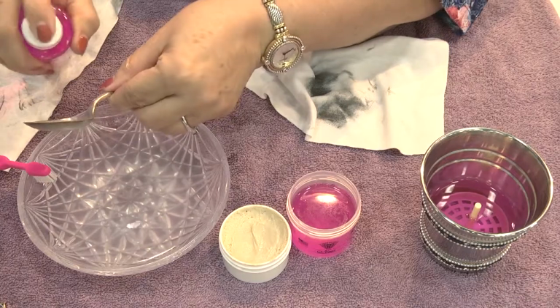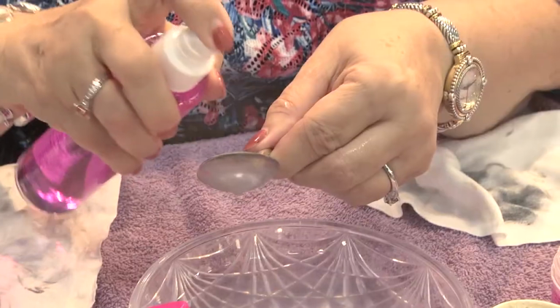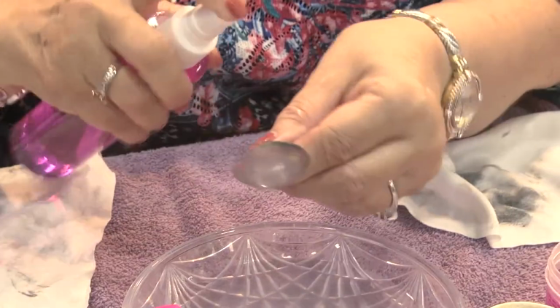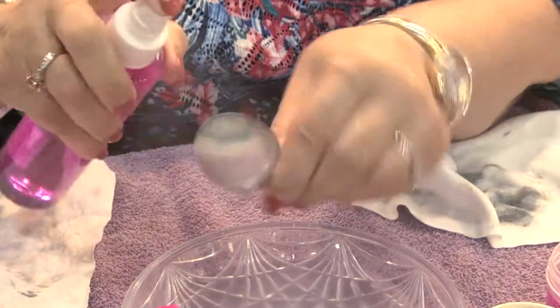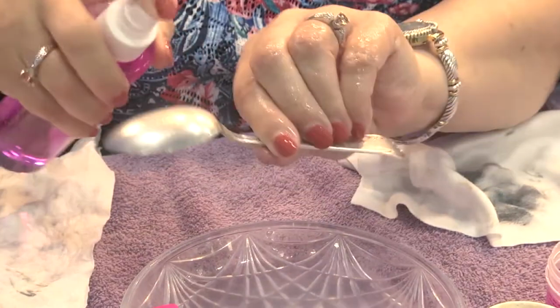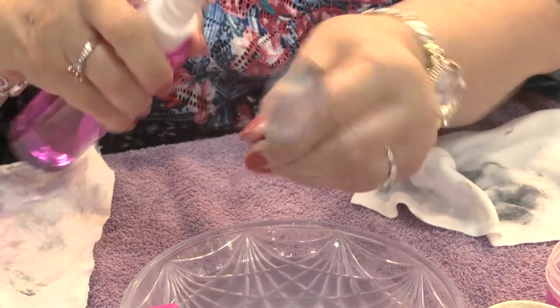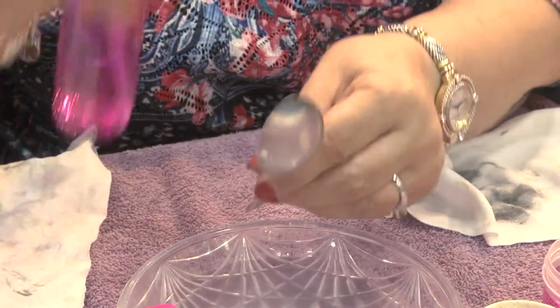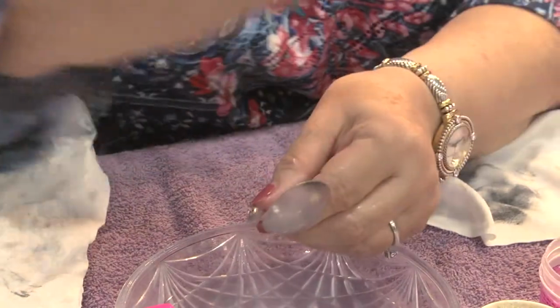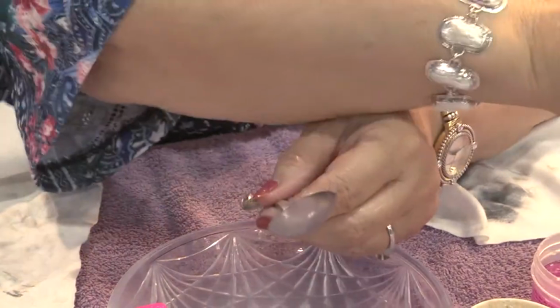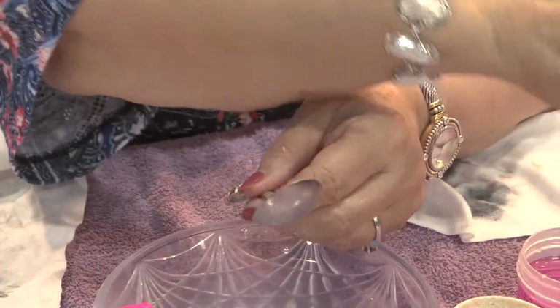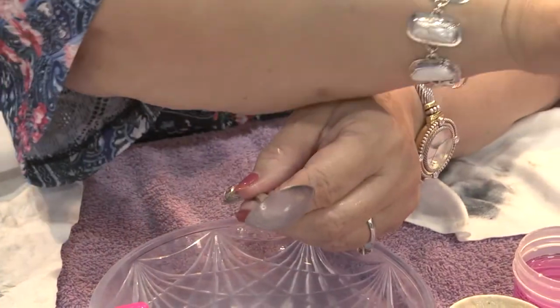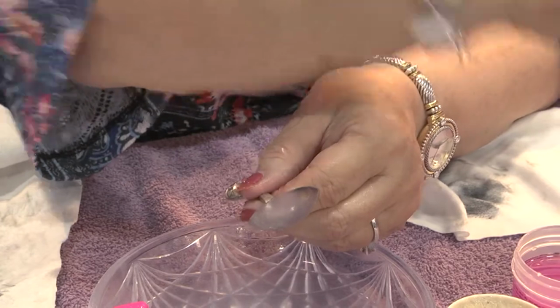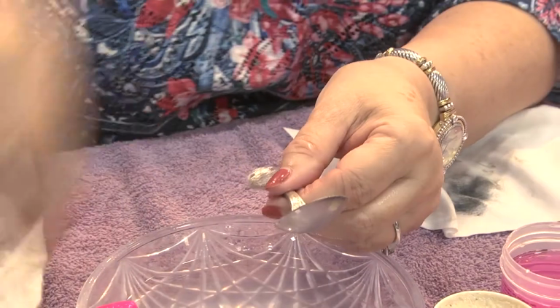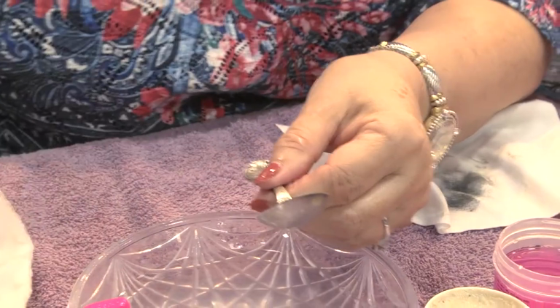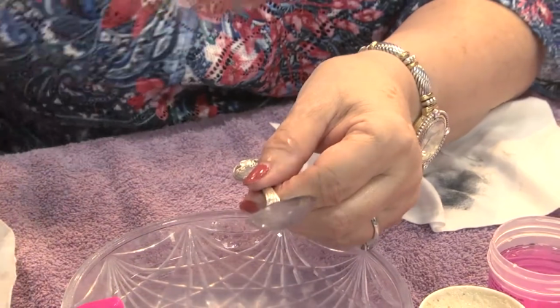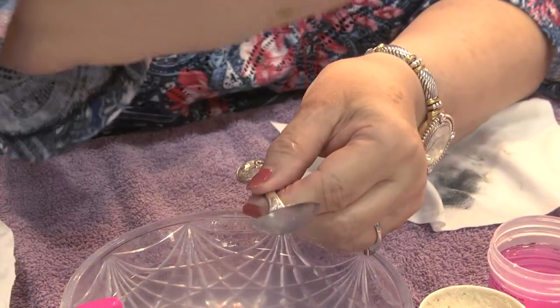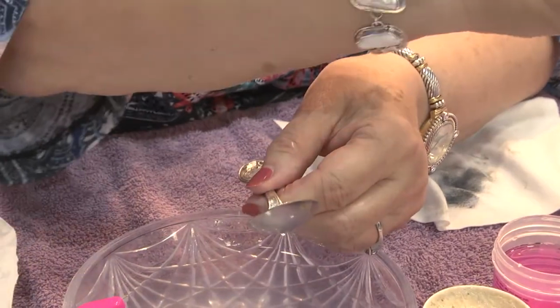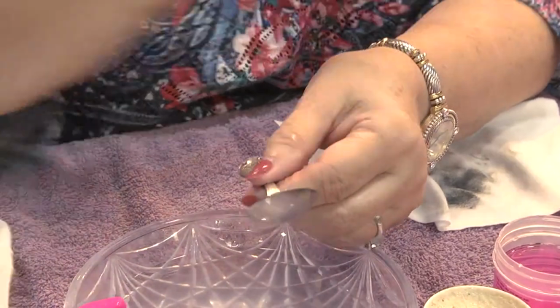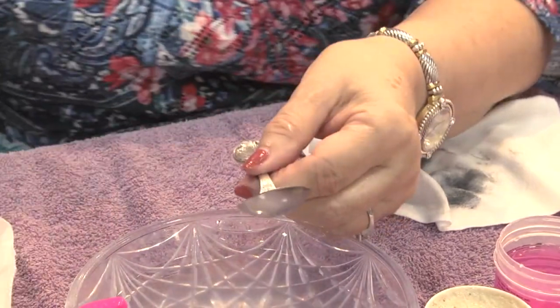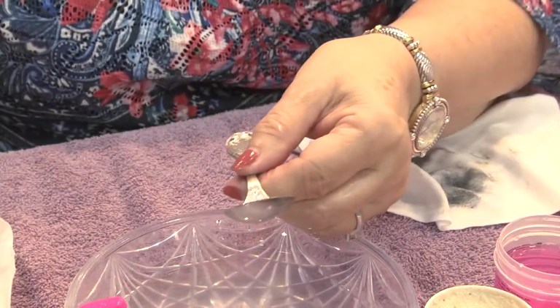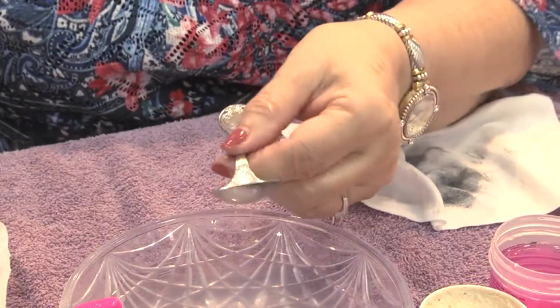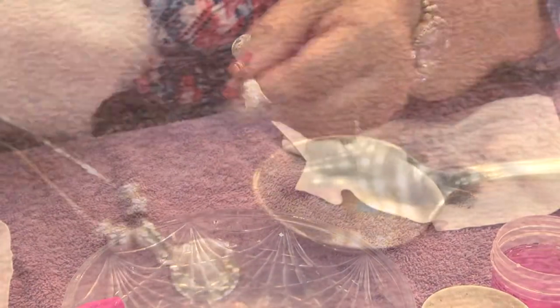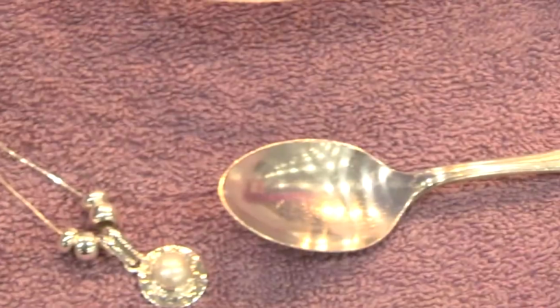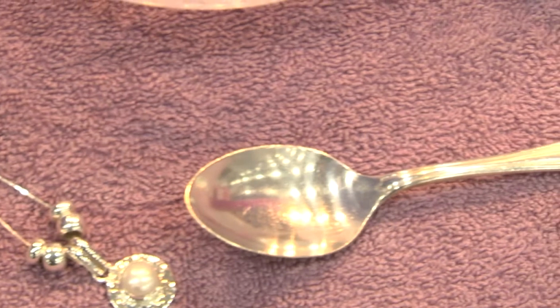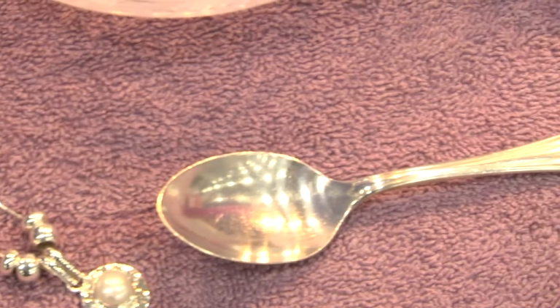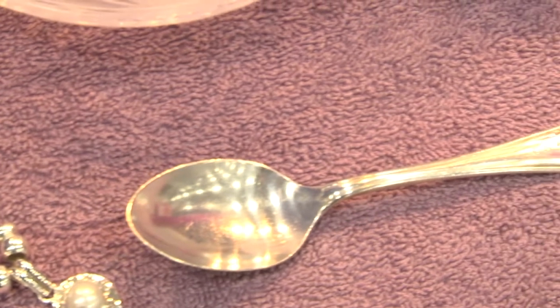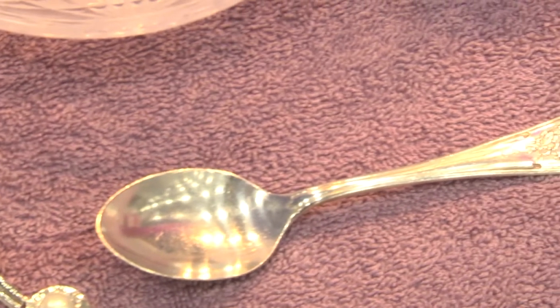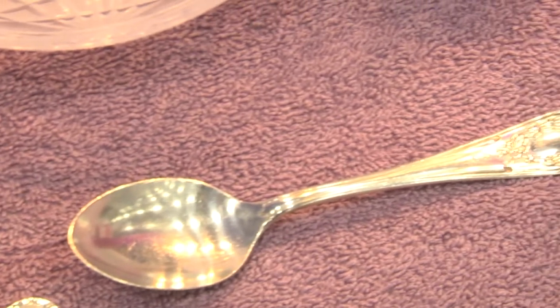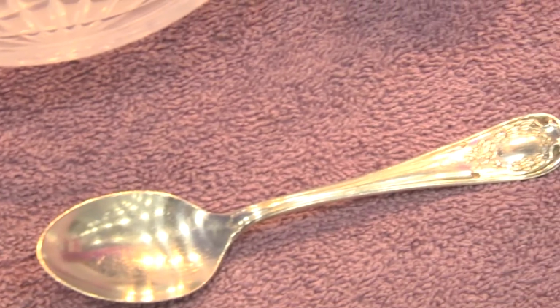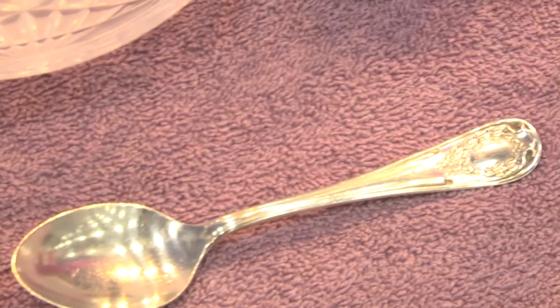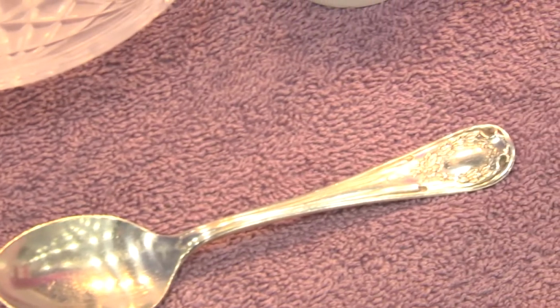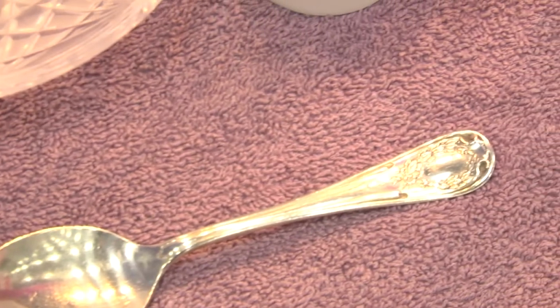Everyone asks me why do I have to use the pink? Well, it gives it the sparkle afterwards, so if you use just the cream you're only getting part of the benefit. So then just rub it off and you're ready to go. You can do it very quickly.